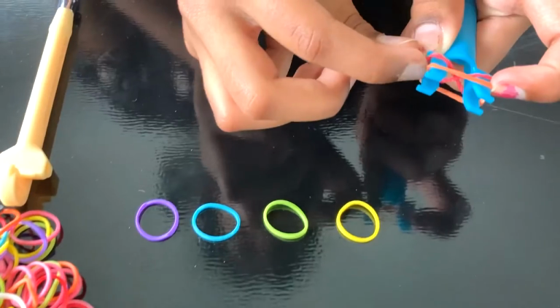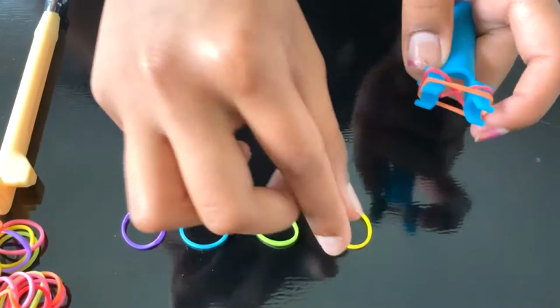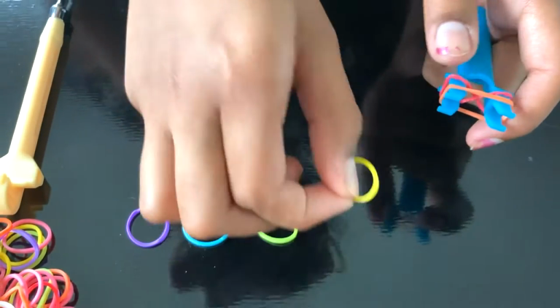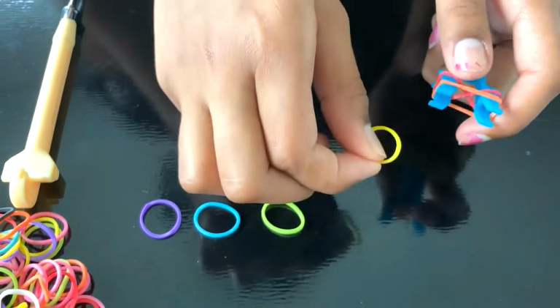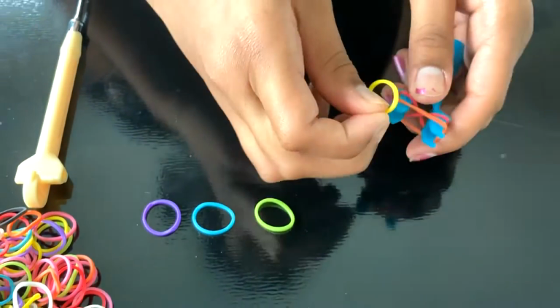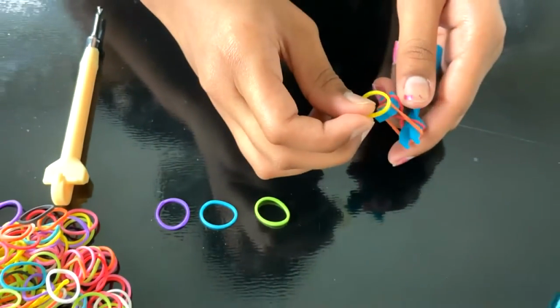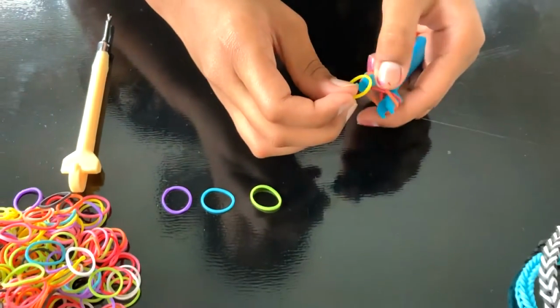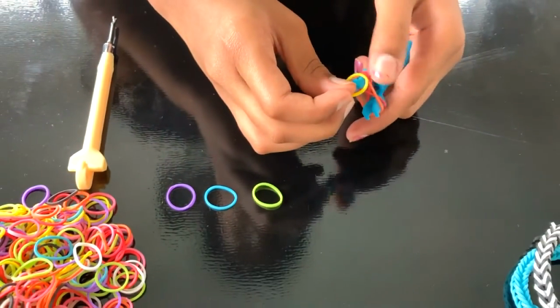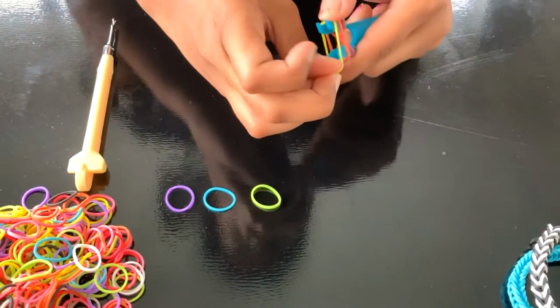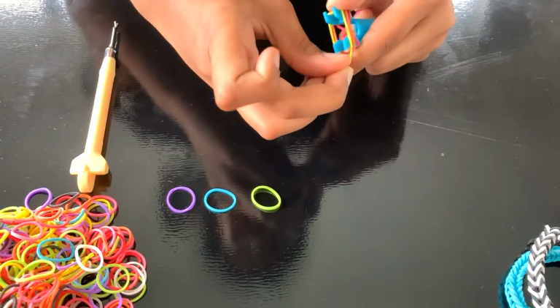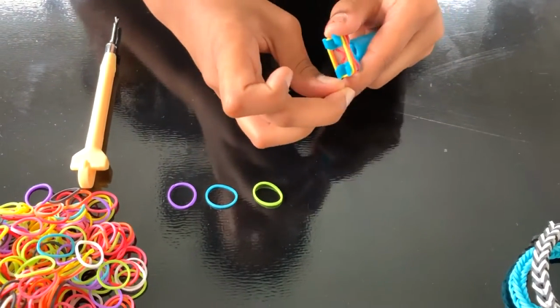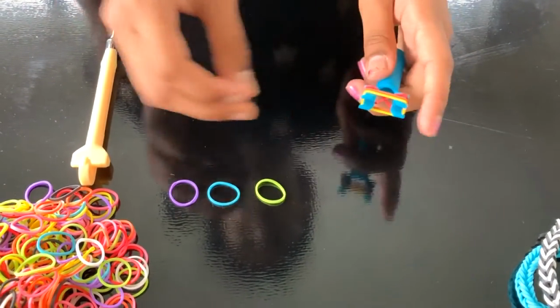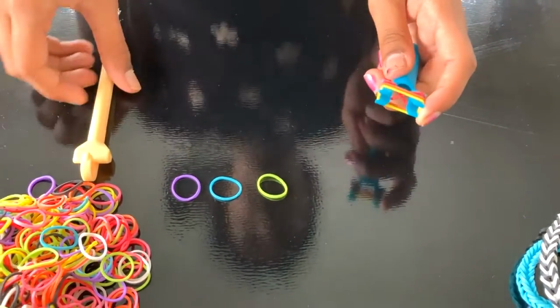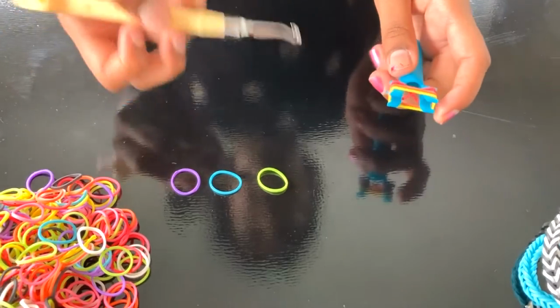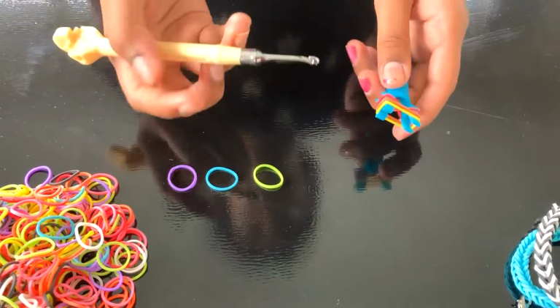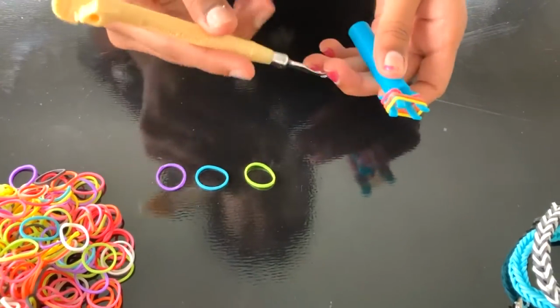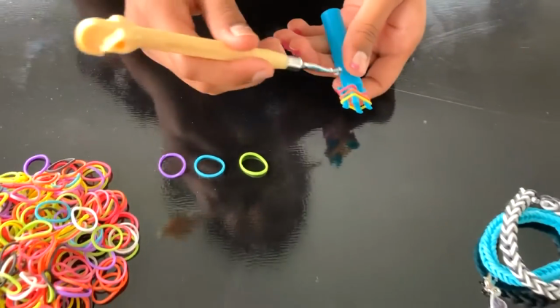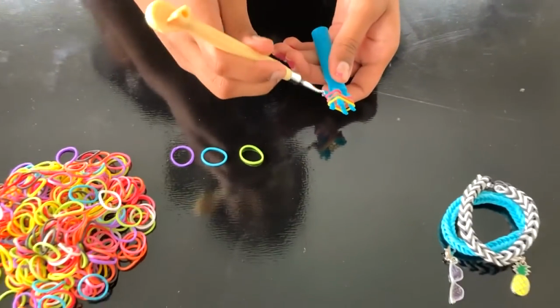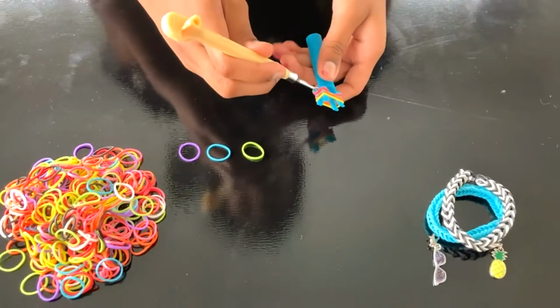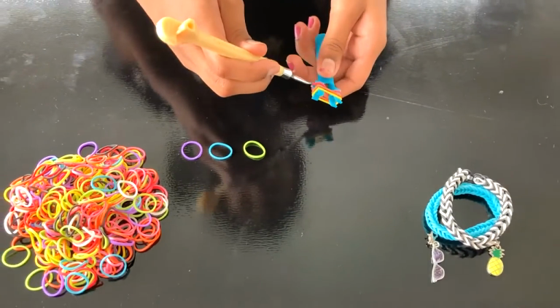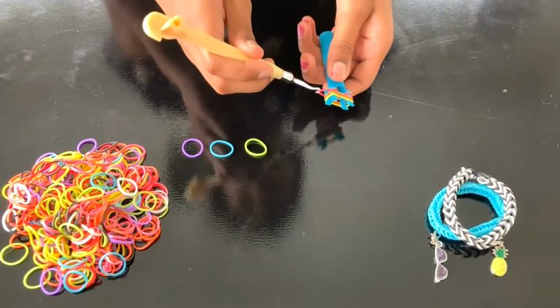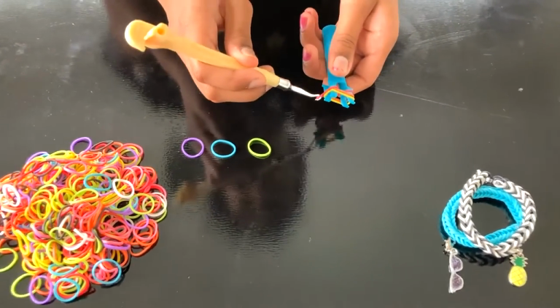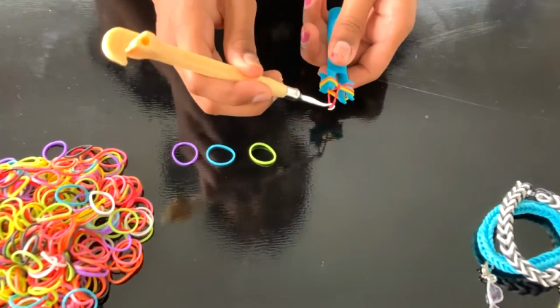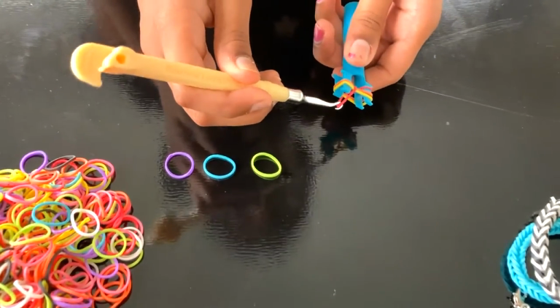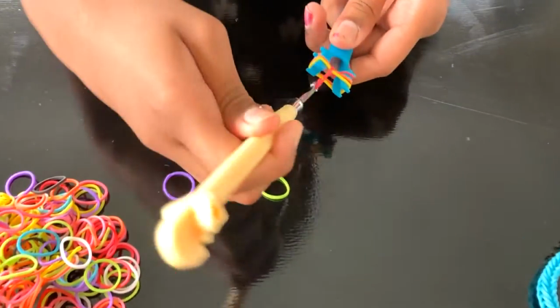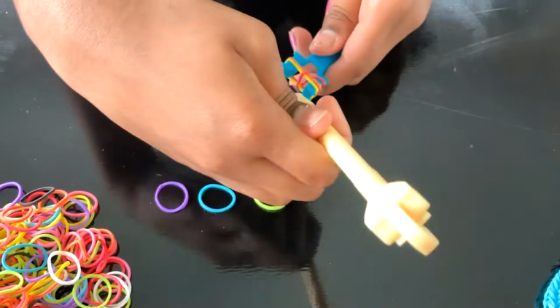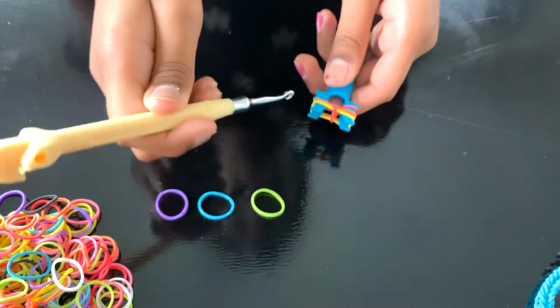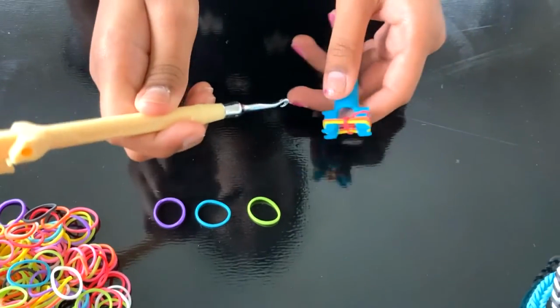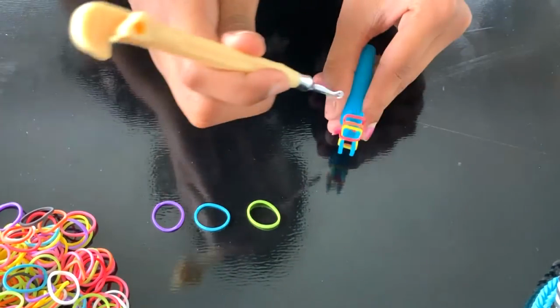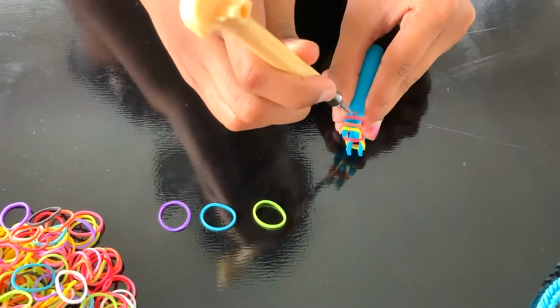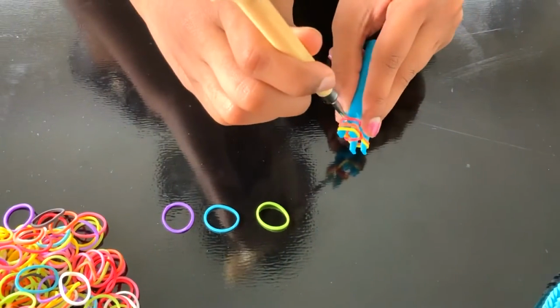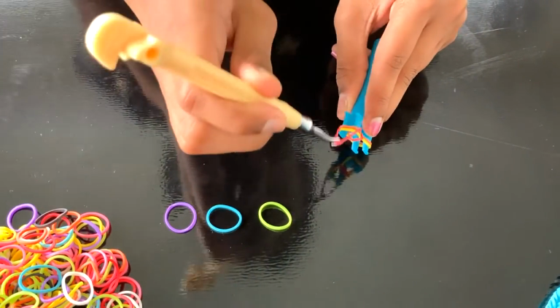Do the same thing with the next color. After that, take your hook and on the bottom one, flip it over like this. Do the same thing on the other side.